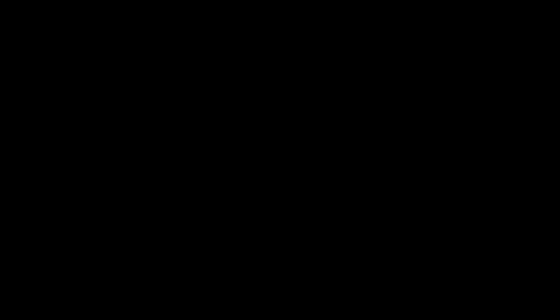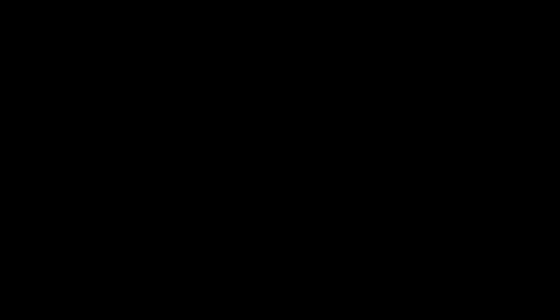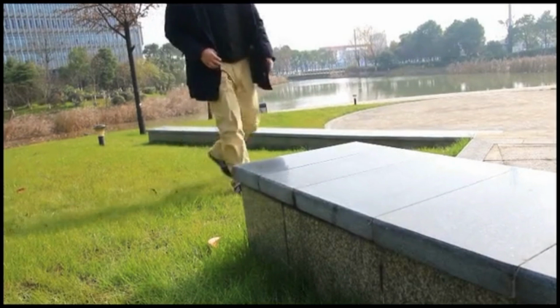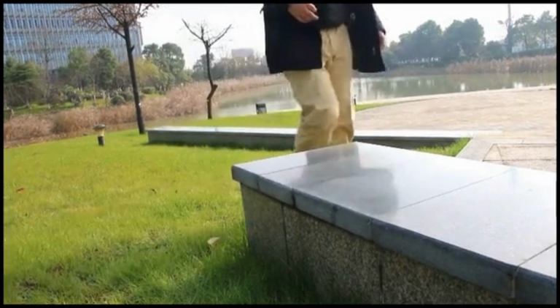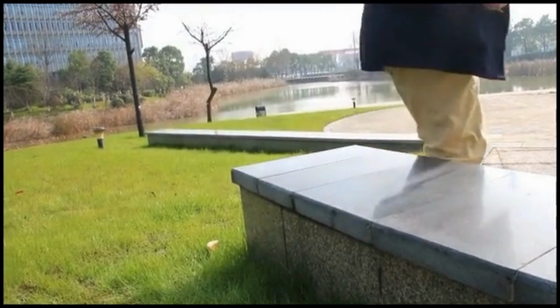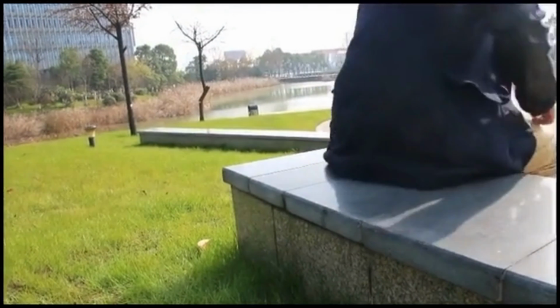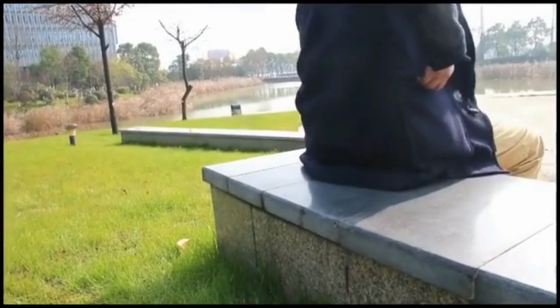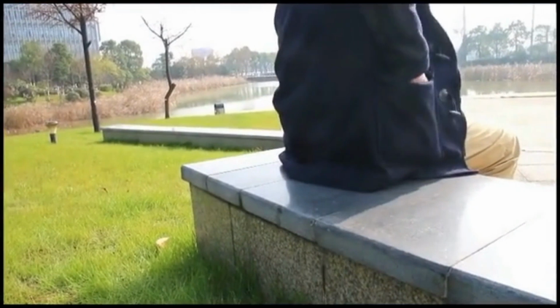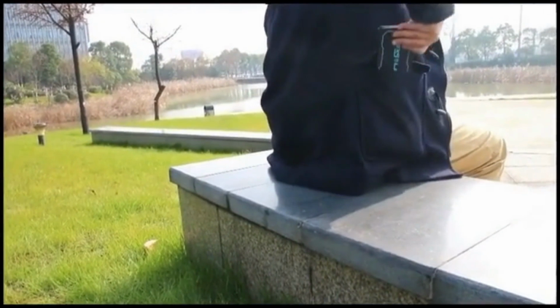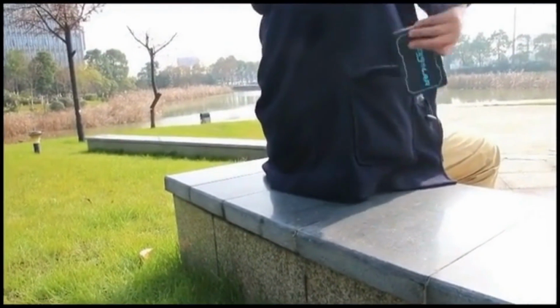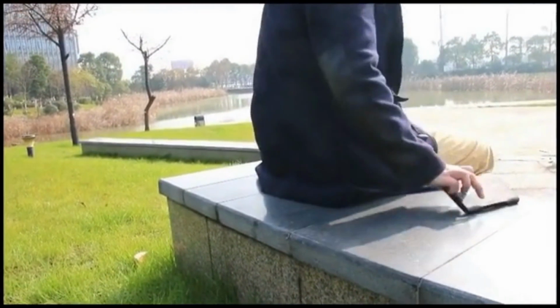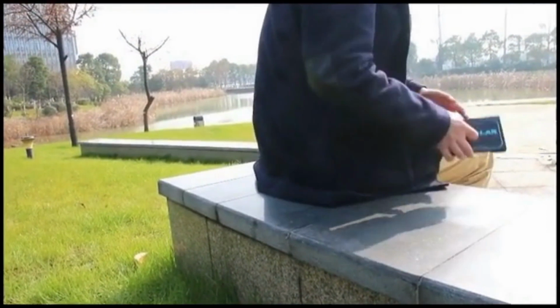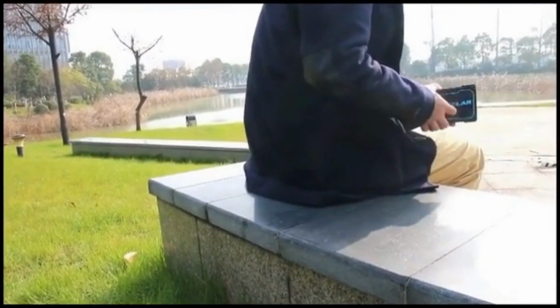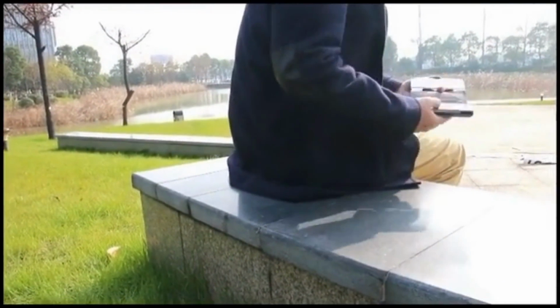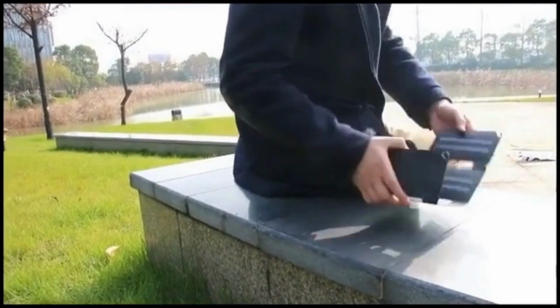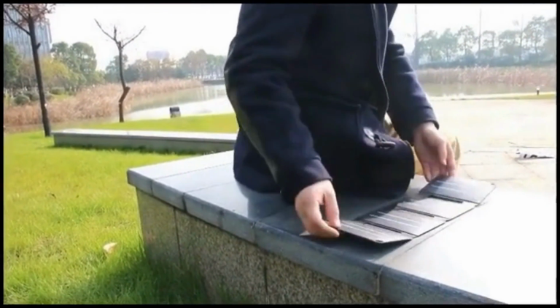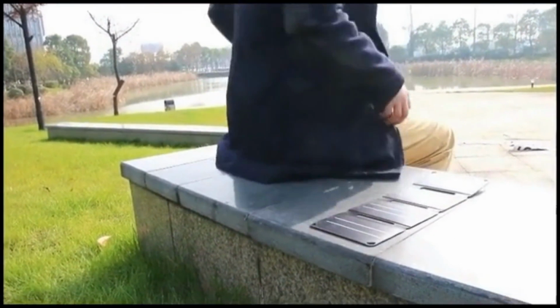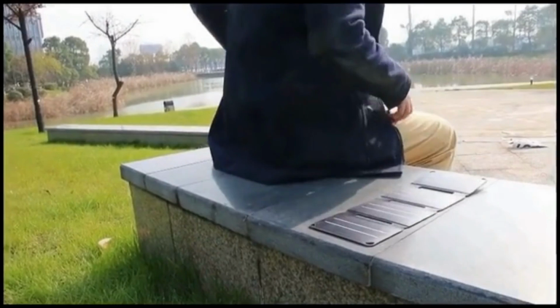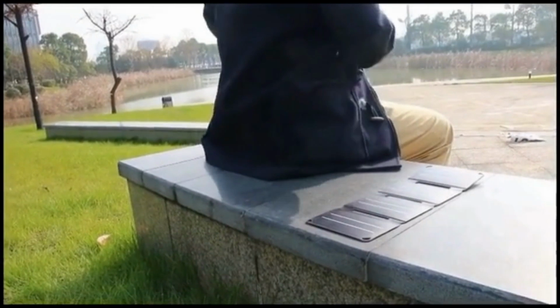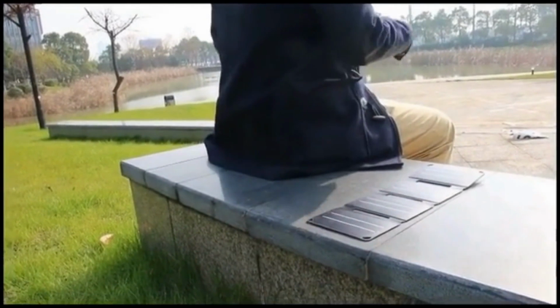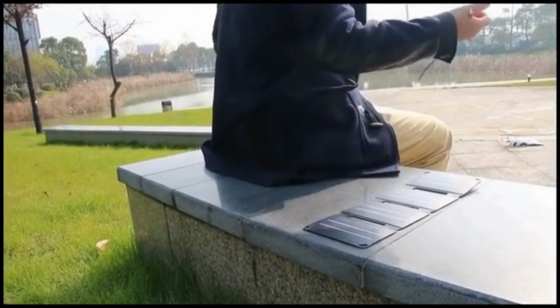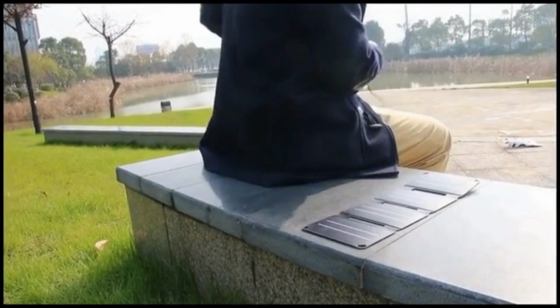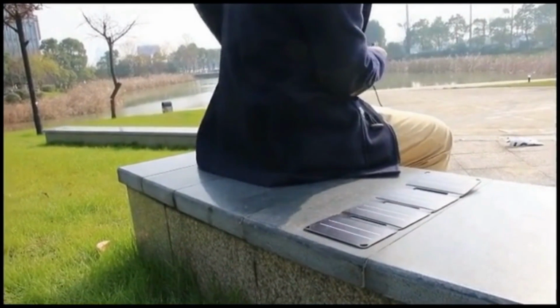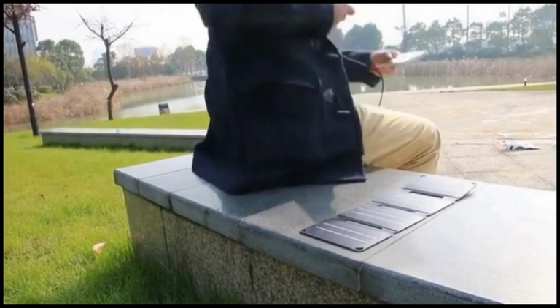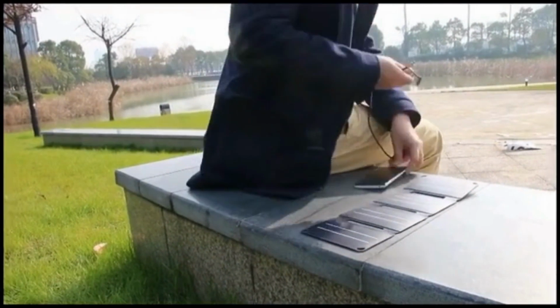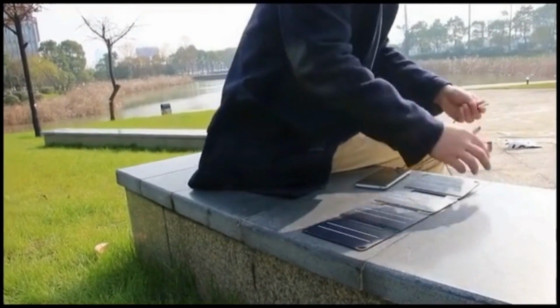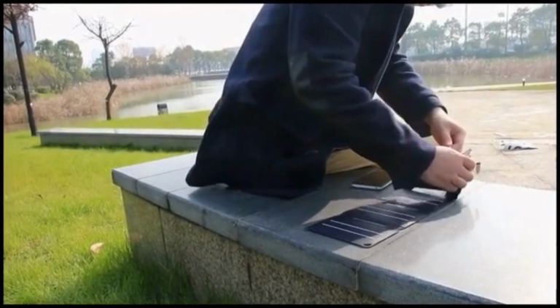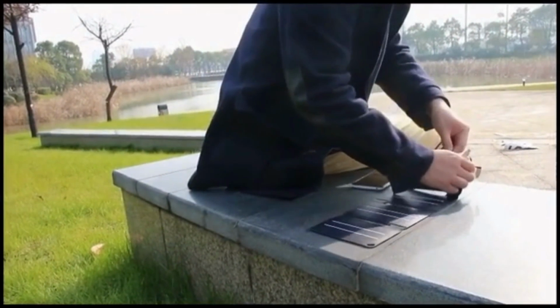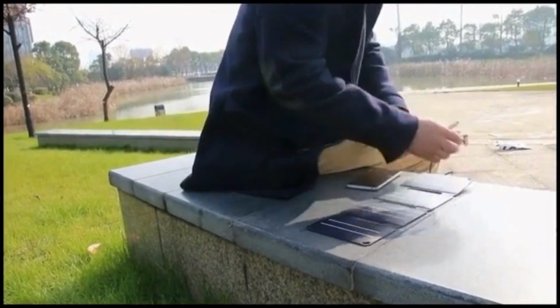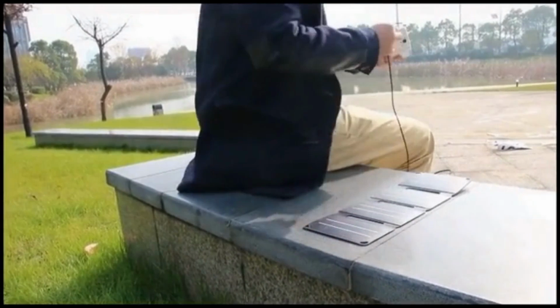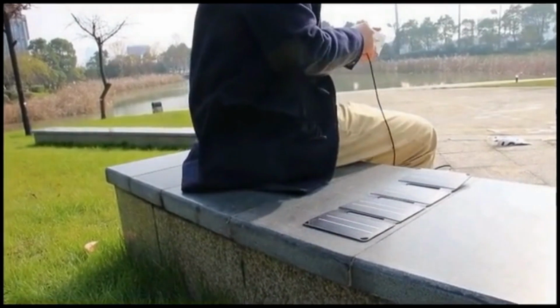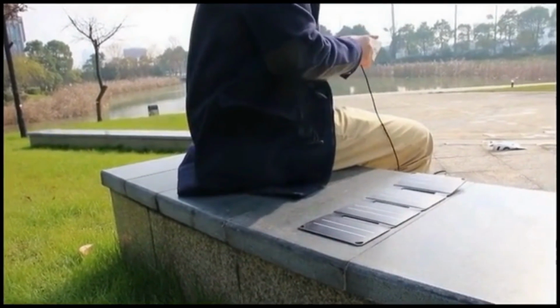How many times has your mobile phone run out of battery while you were outside? Now, that is no longer an issue because Pocket Power will help you out. Pocket Power is a portable solar charger which is handy, efficient, on-the-go charging for a variety of devices.